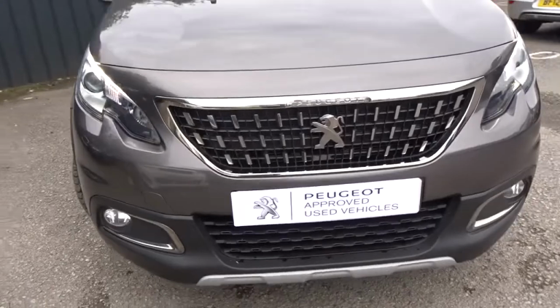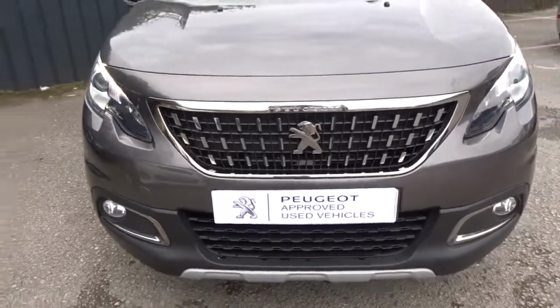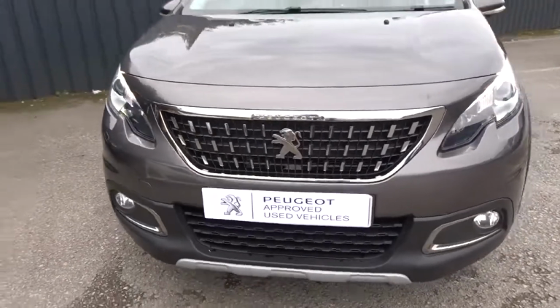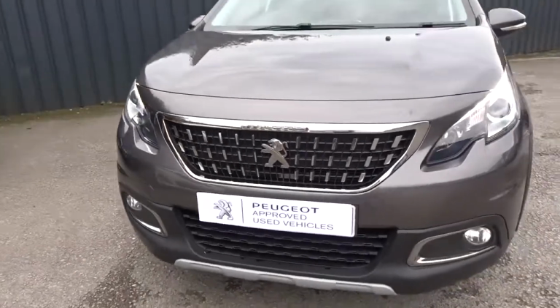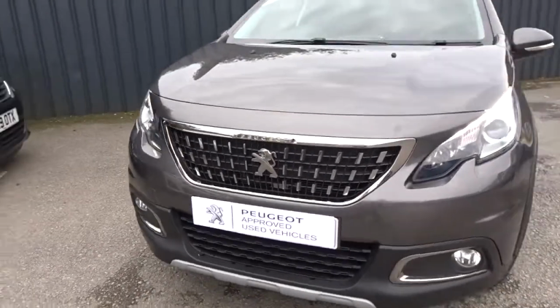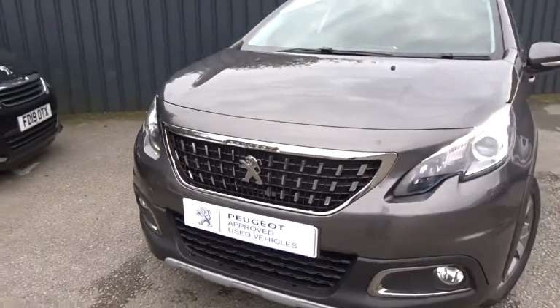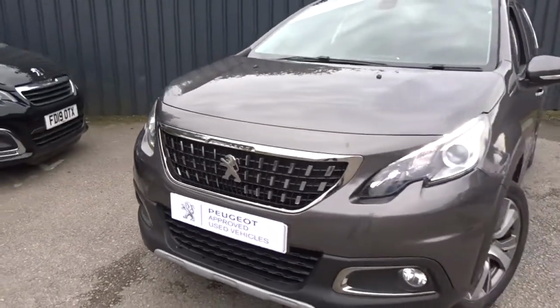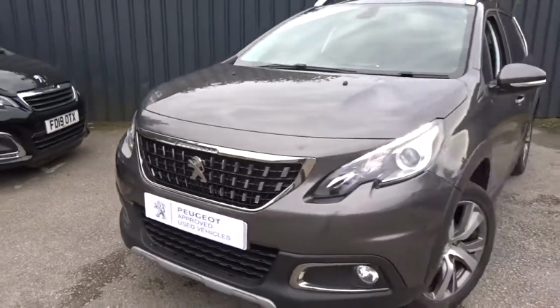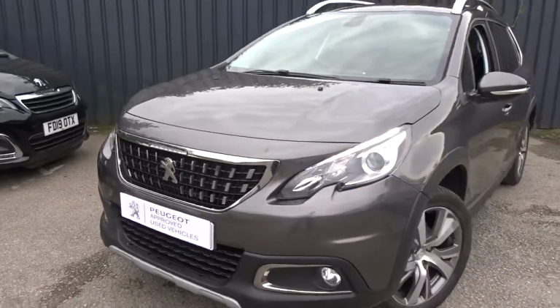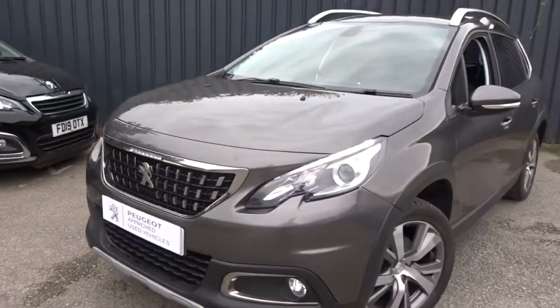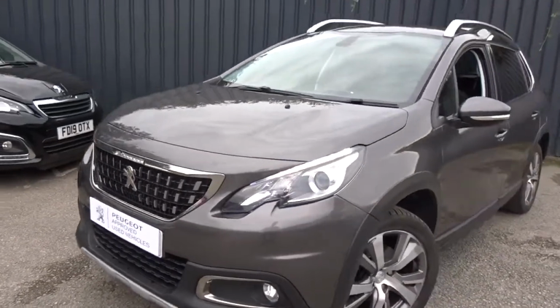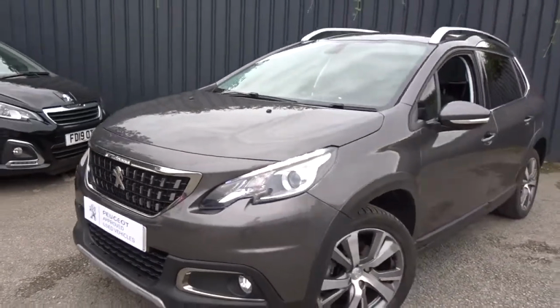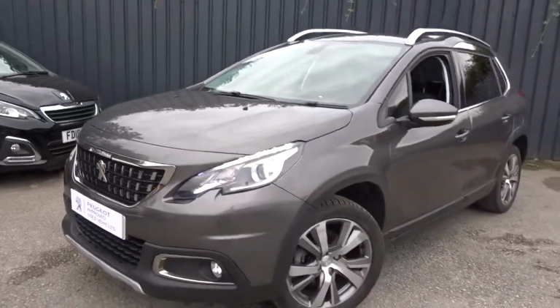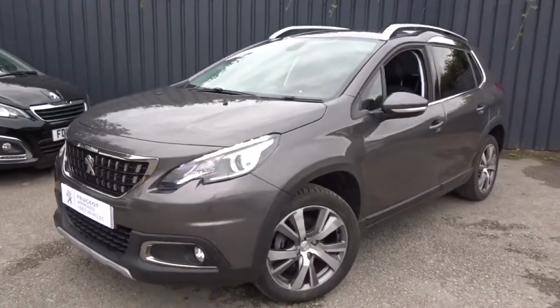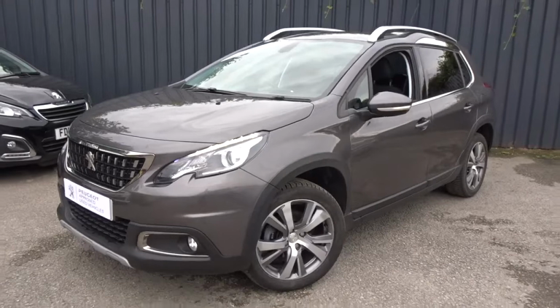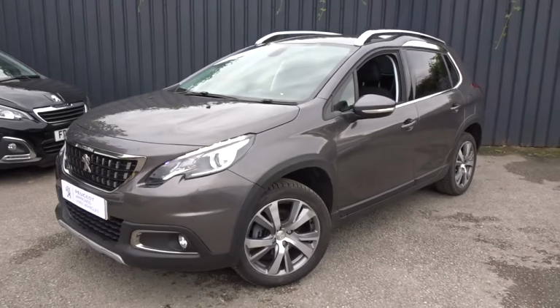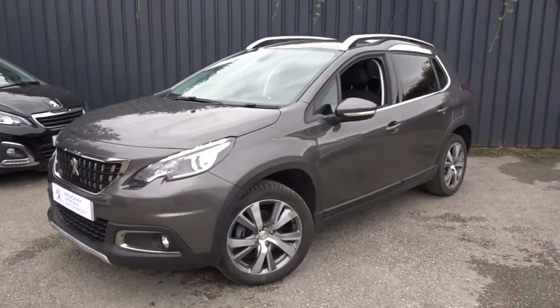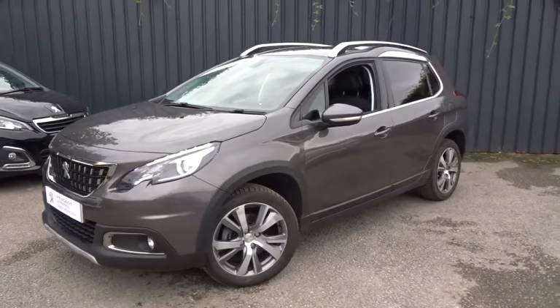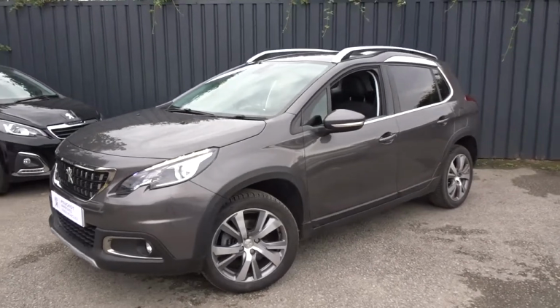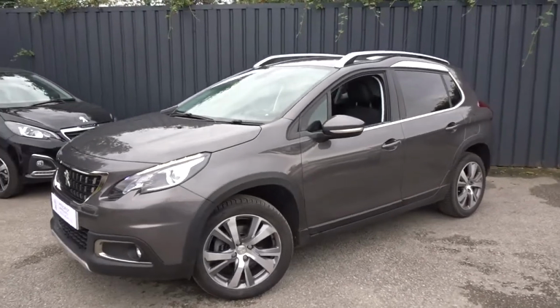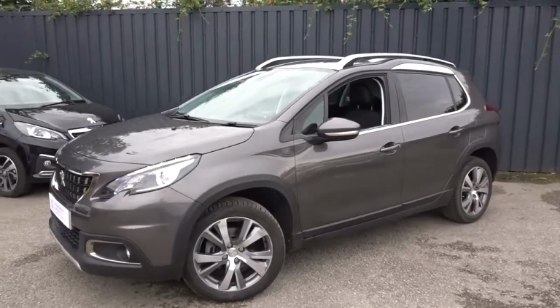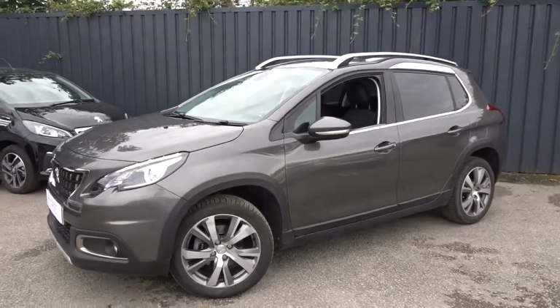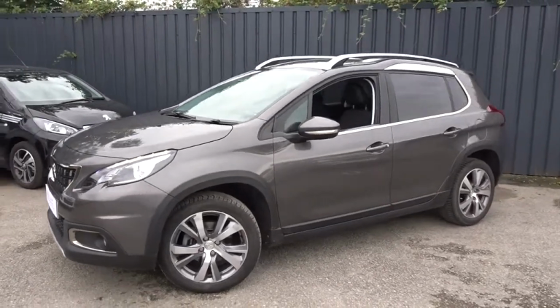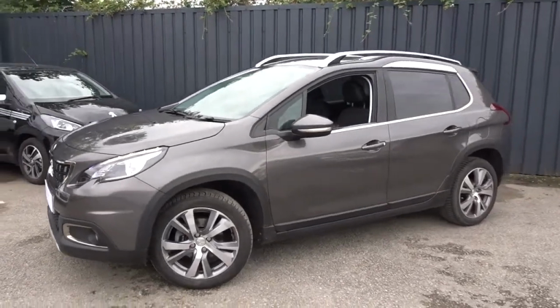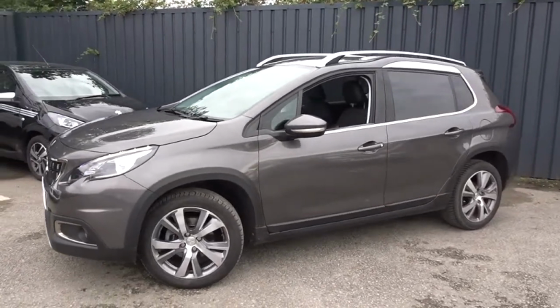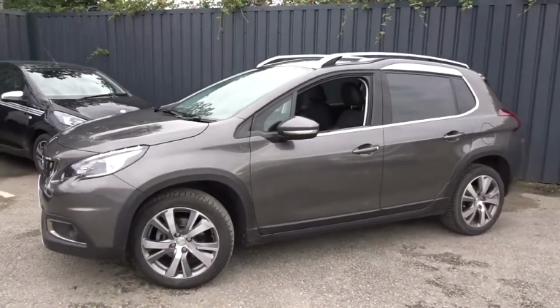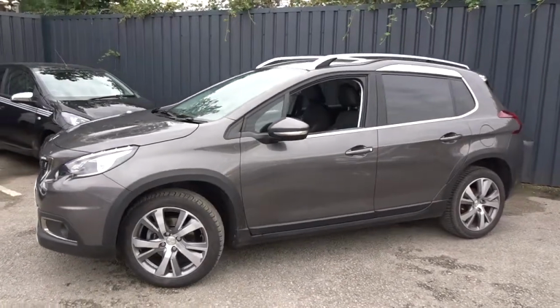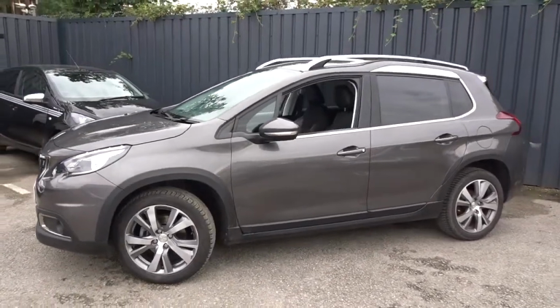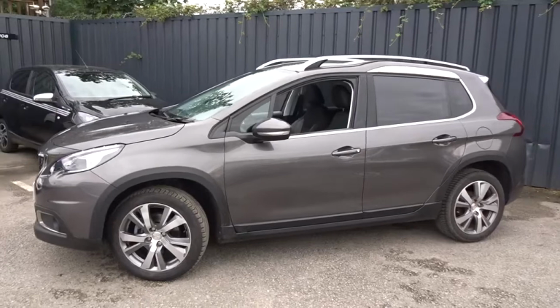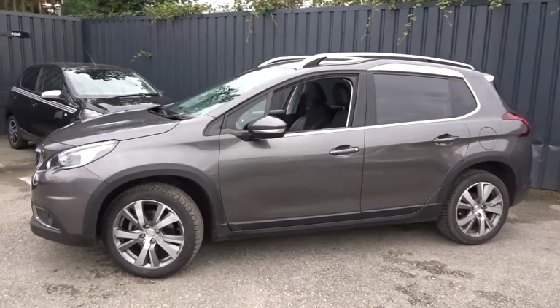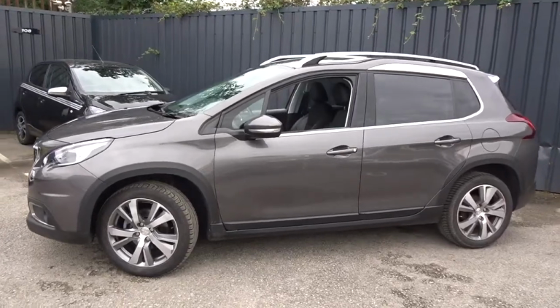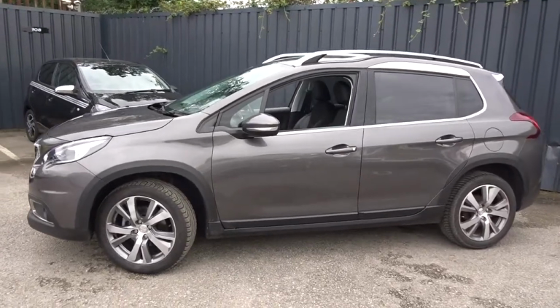The car is available today at Pentagon with 12 months Peugeot approved warranty. For more information, please contact the sales team — we're more than happy to arrange a test drive. Thank you for watching and hopefully we'll see you soon at Pentagon.